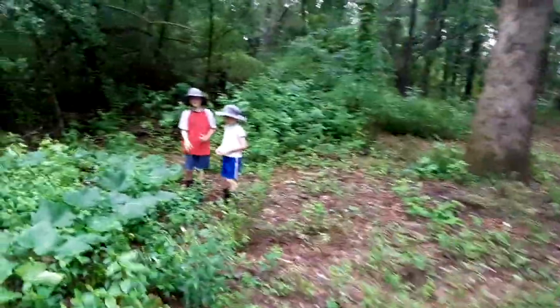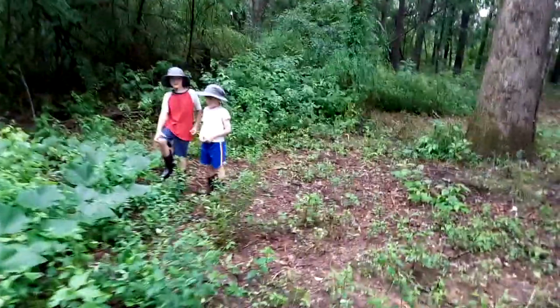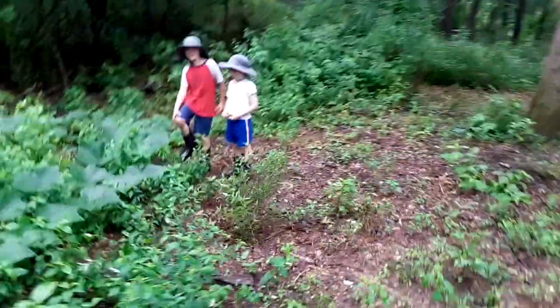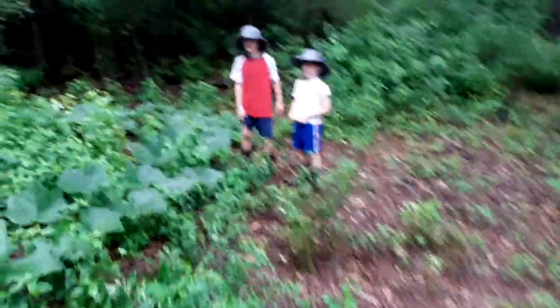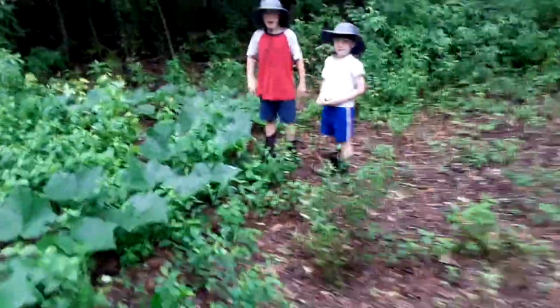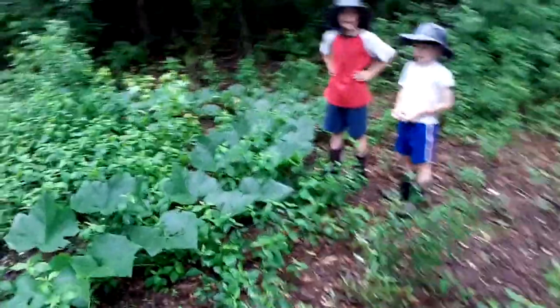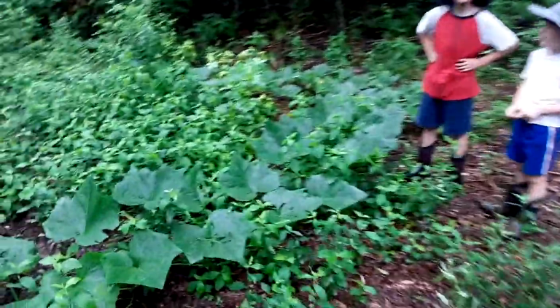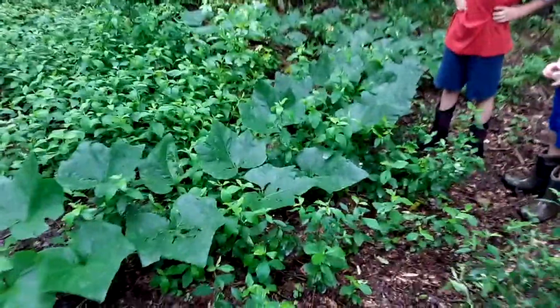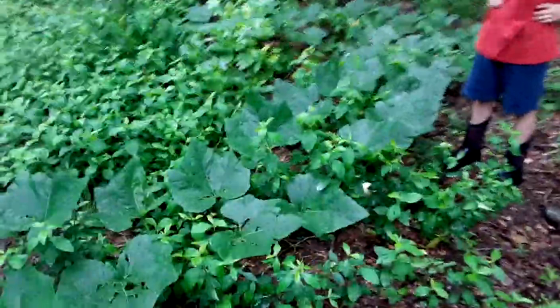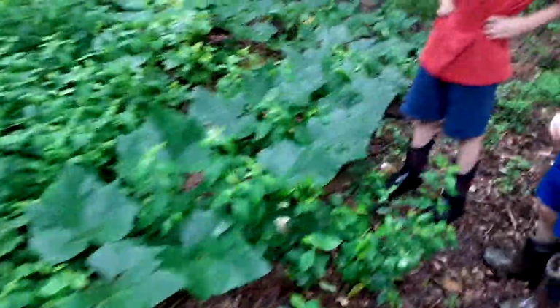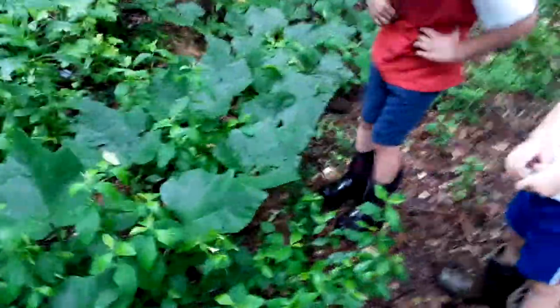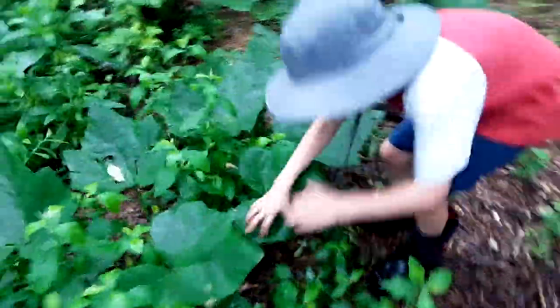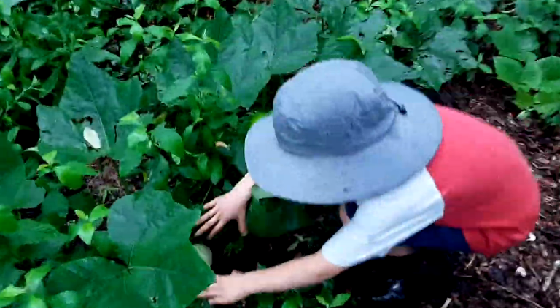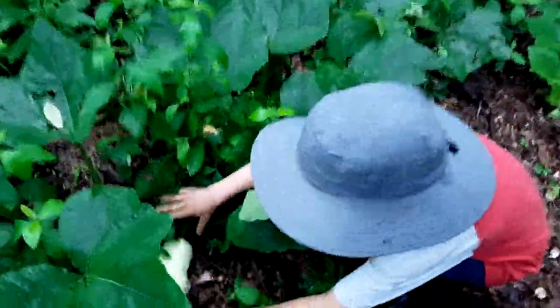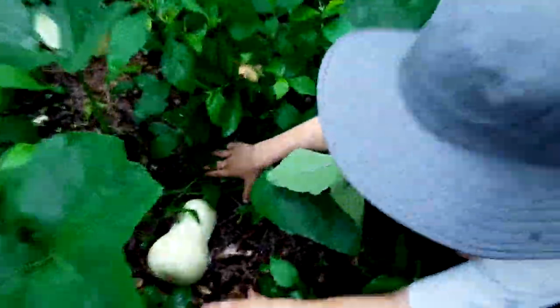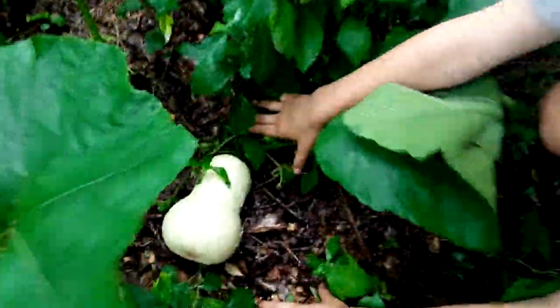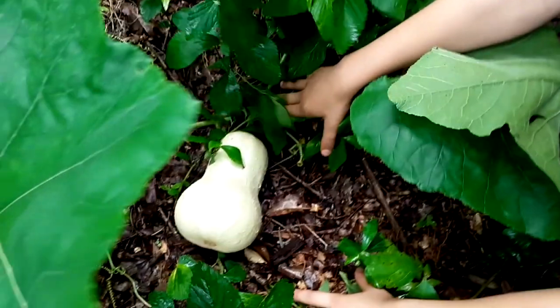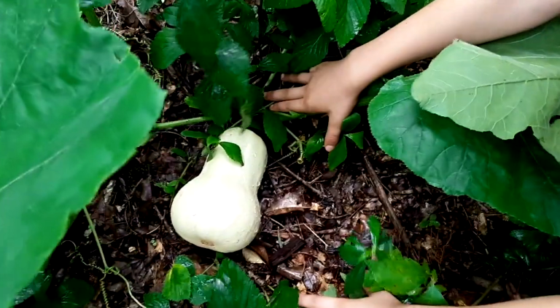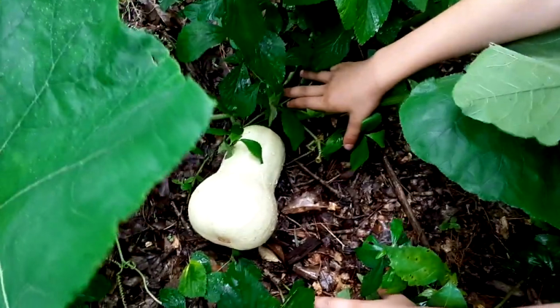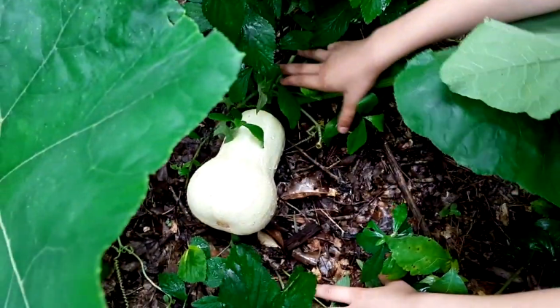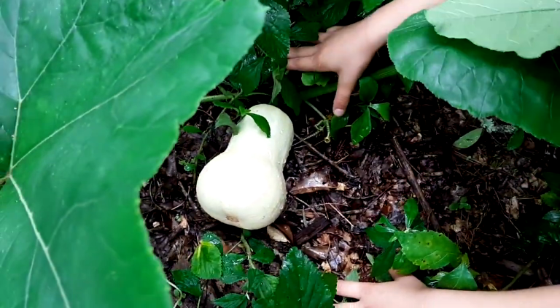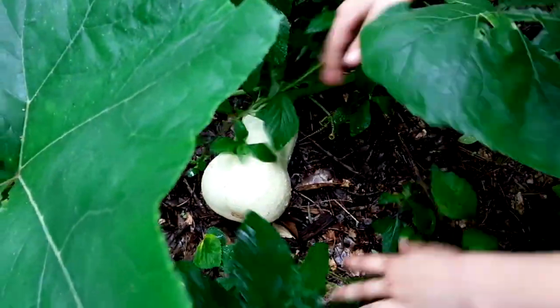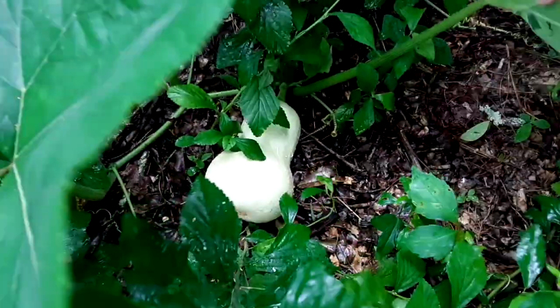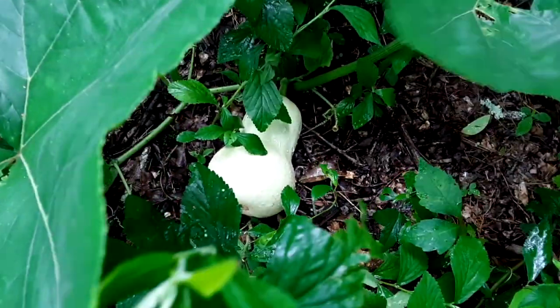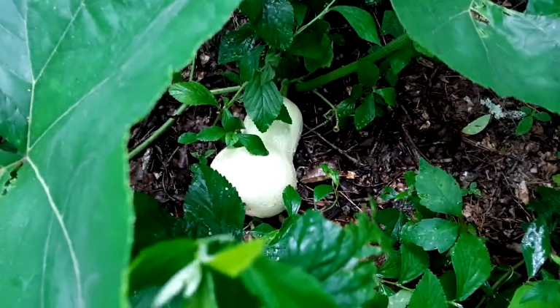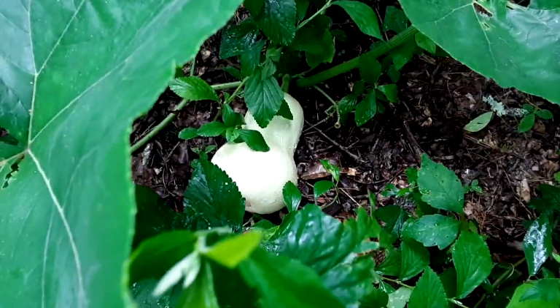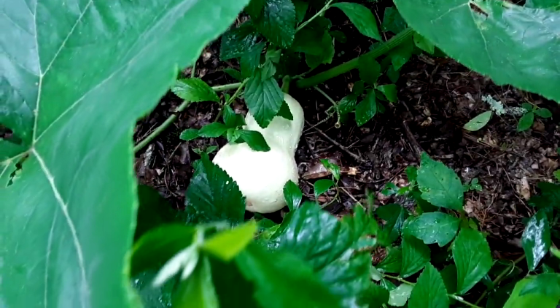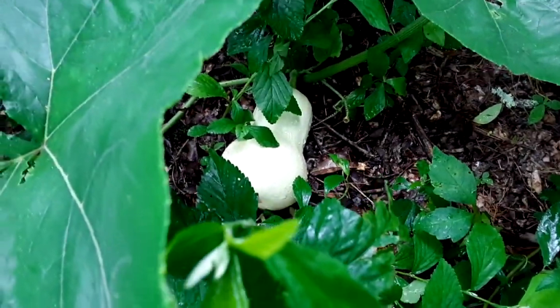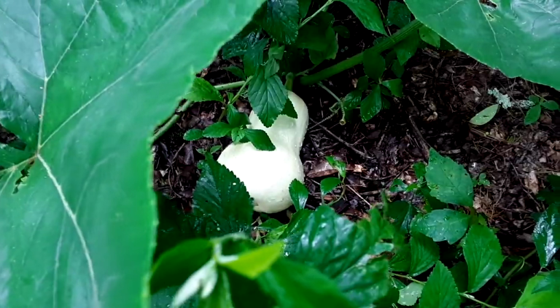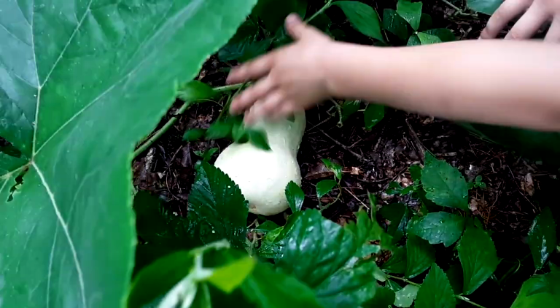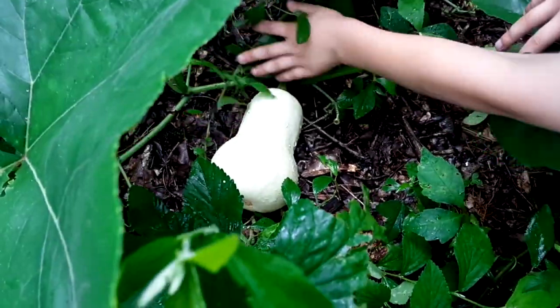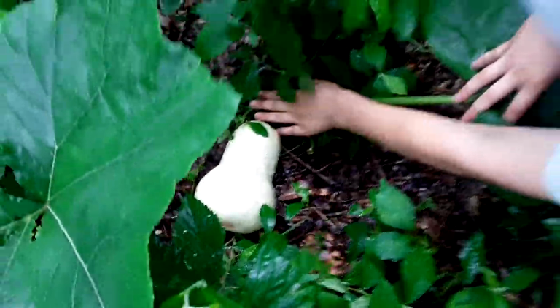All right, so this is our plant right here. It's huge — massive. Wow, look at that. I'd say that is a beautiful squash. What did we say that was?